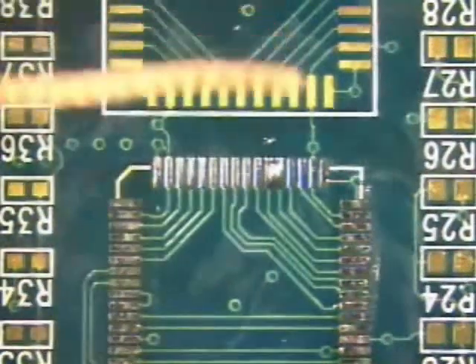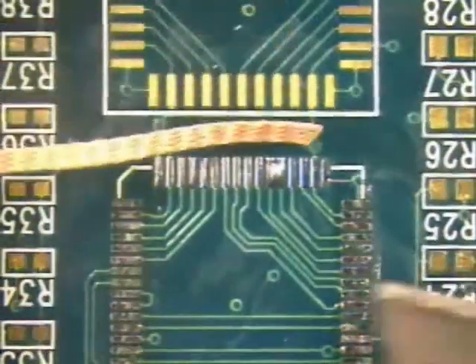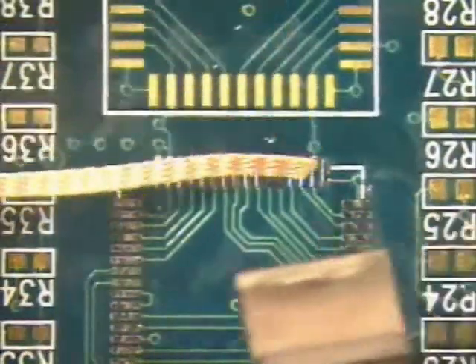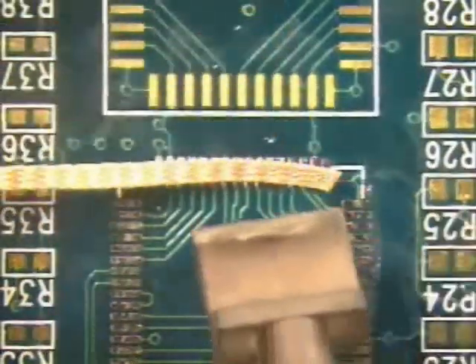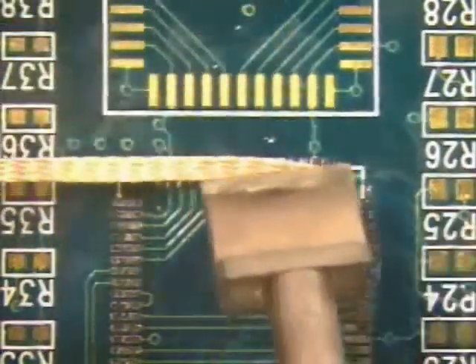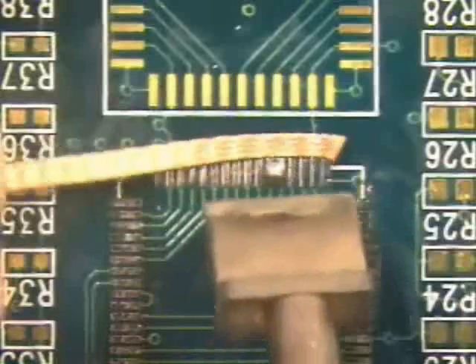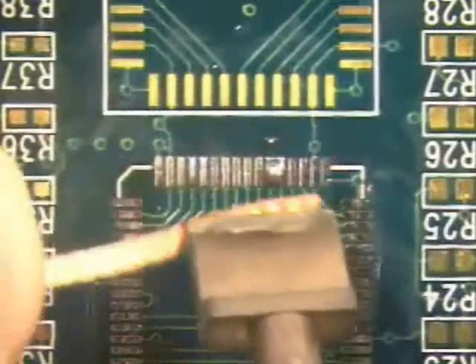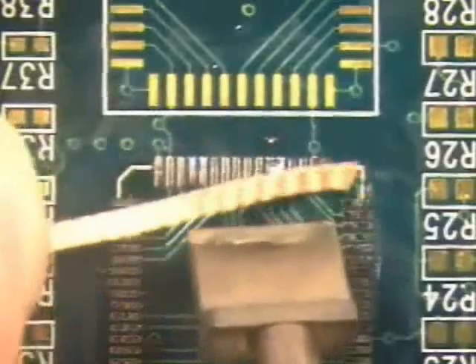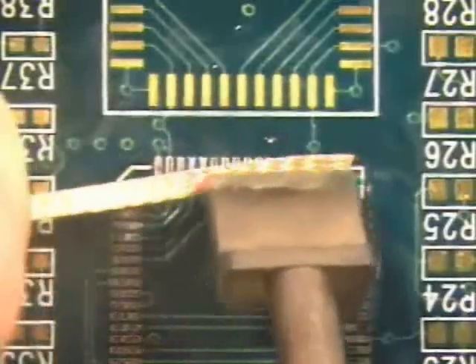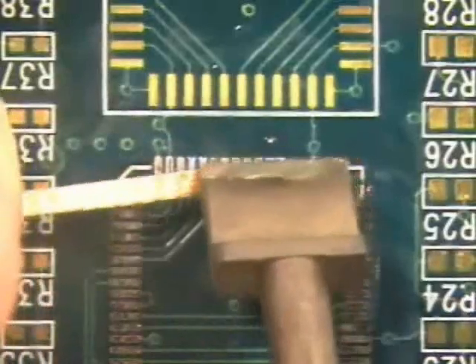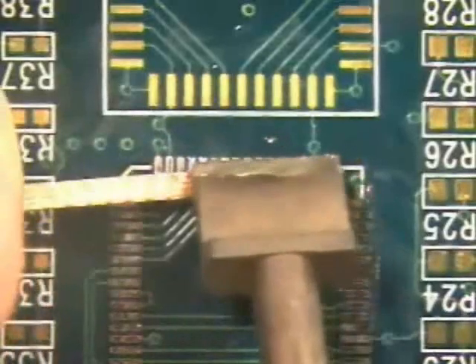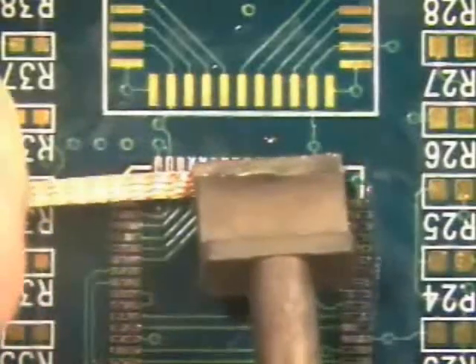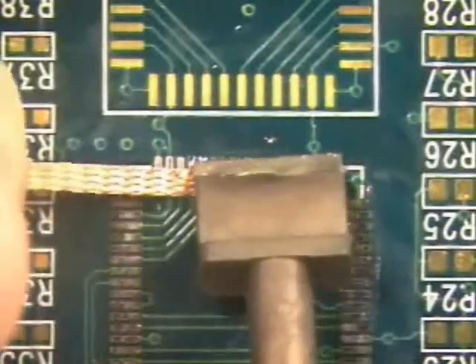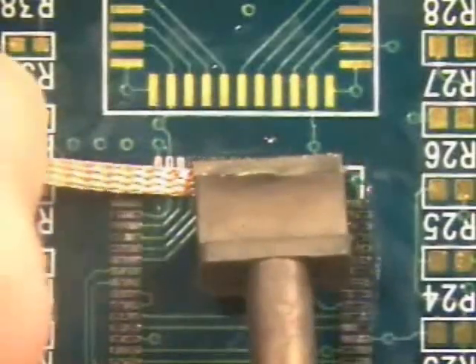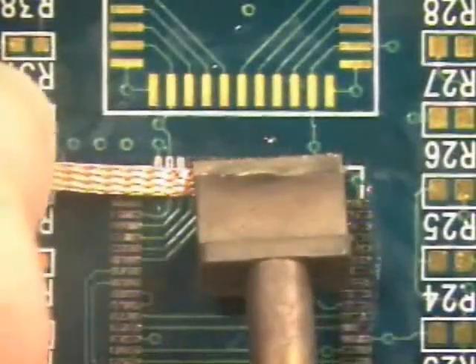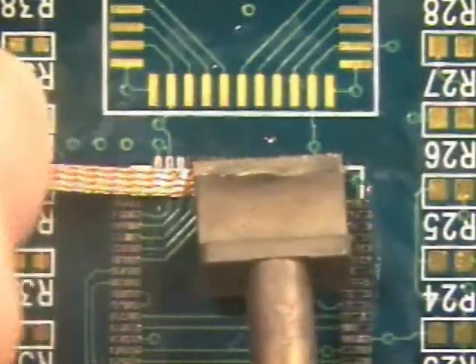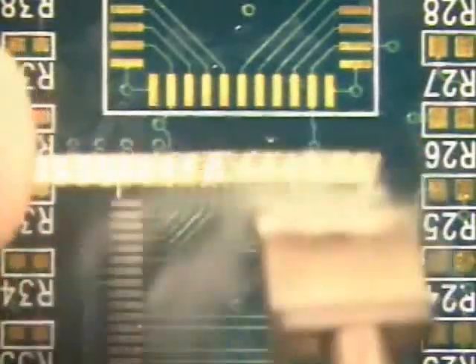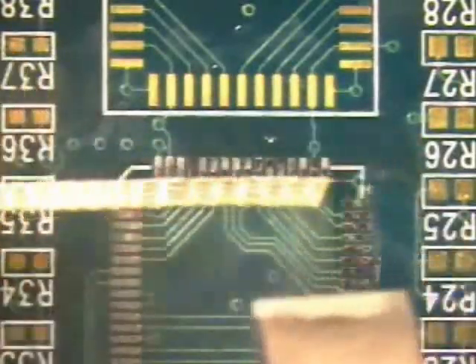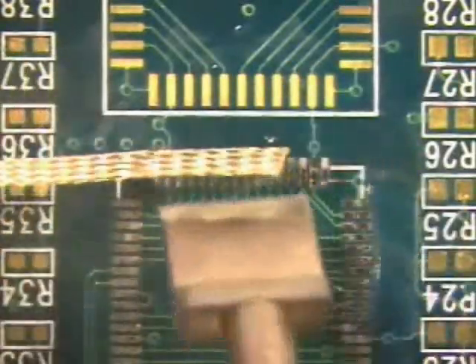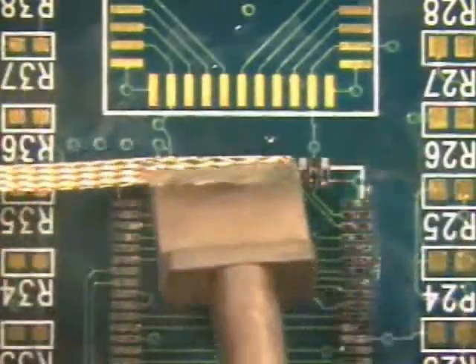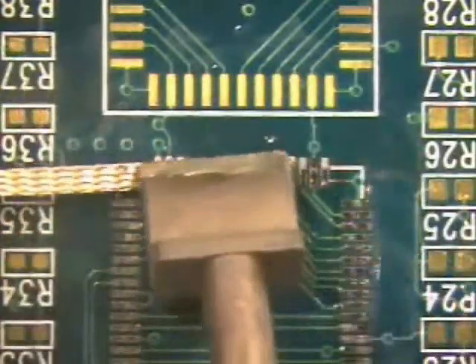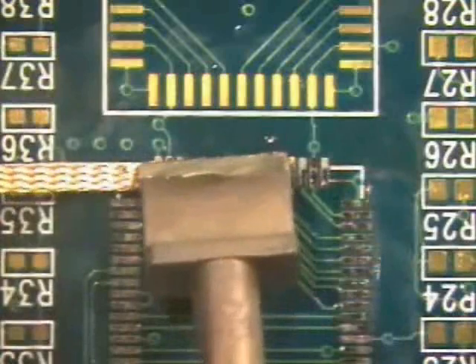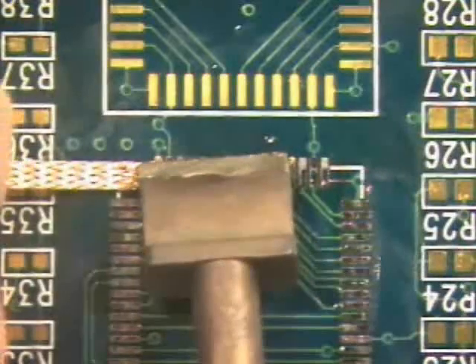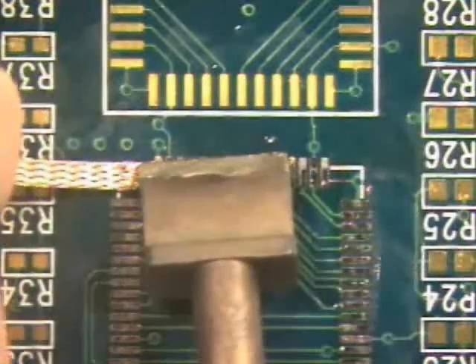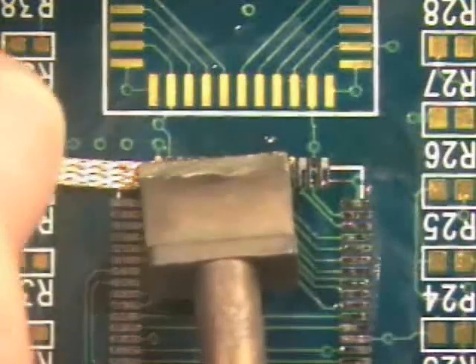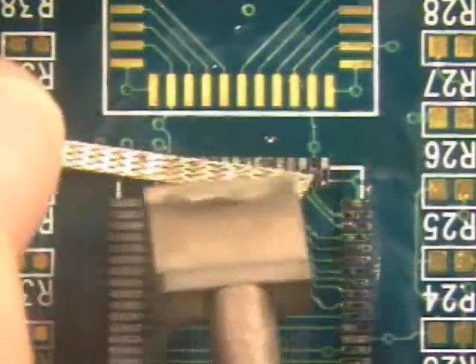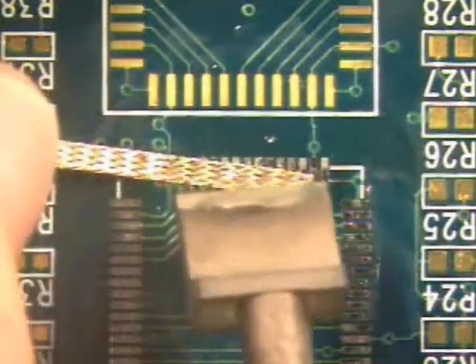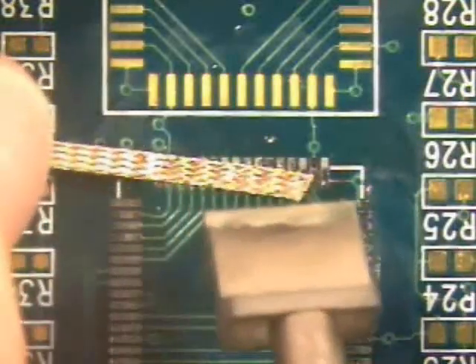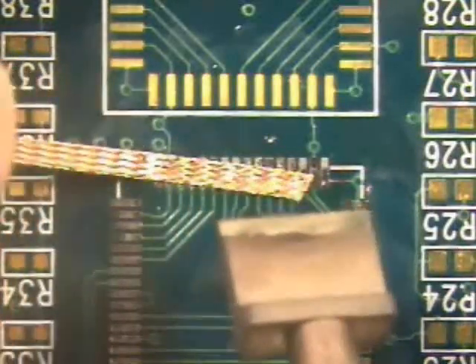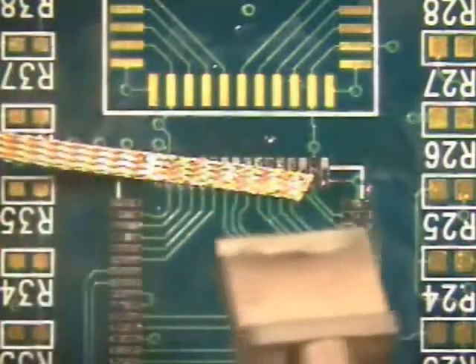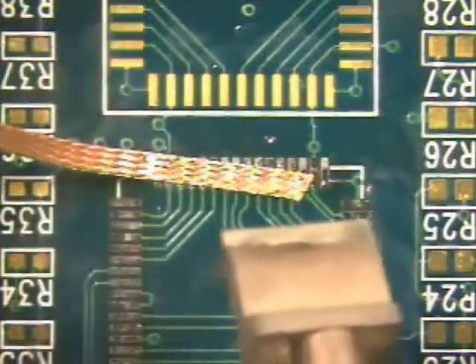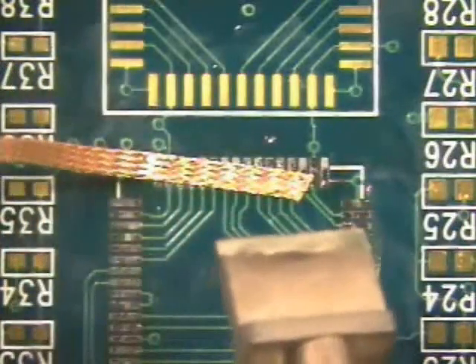Watch now as your instructor demonstrates what happens when the iron is removed before the solder wick rather than with the solder wick. The wick is now attached to the pads.